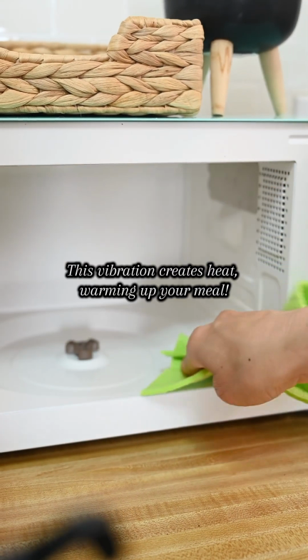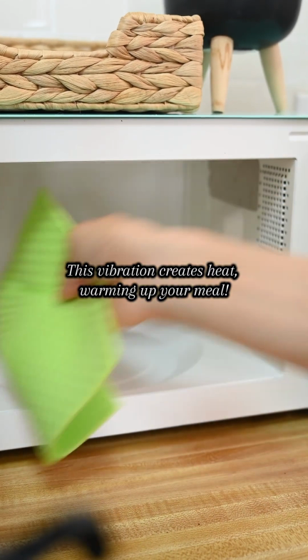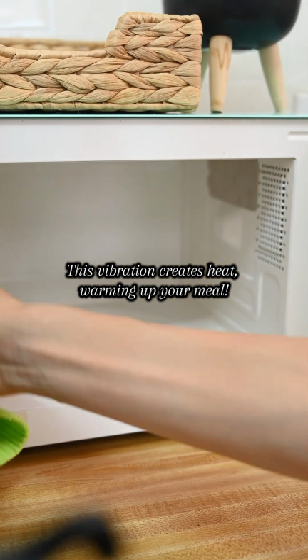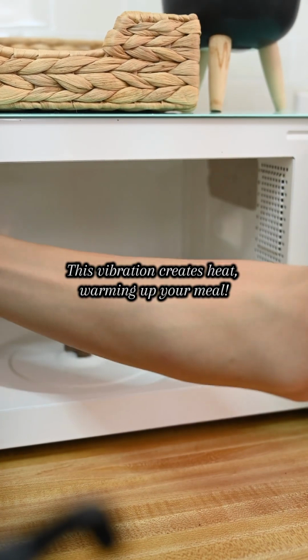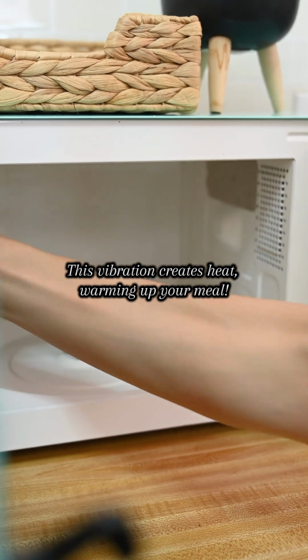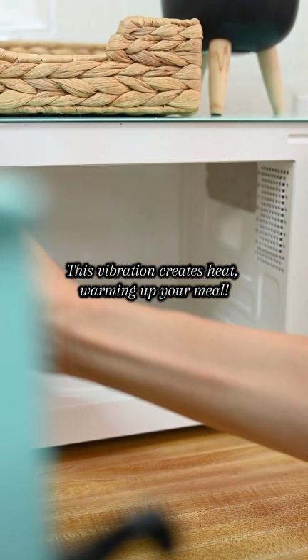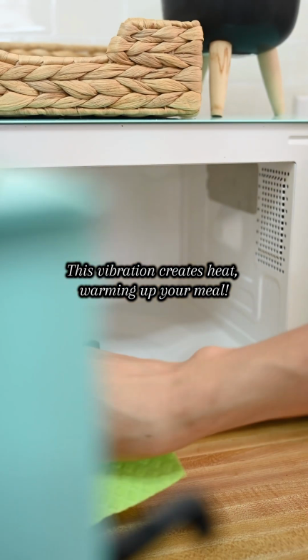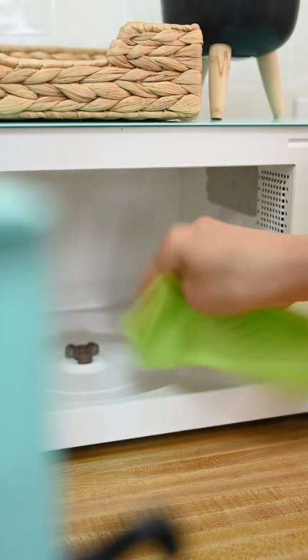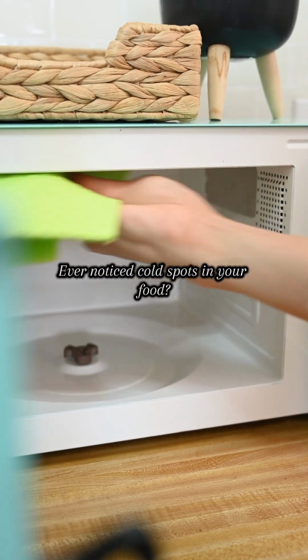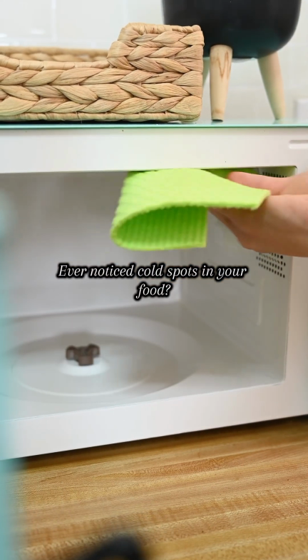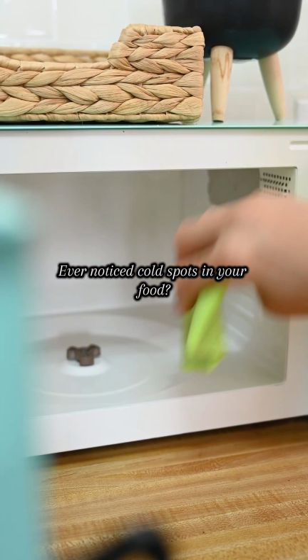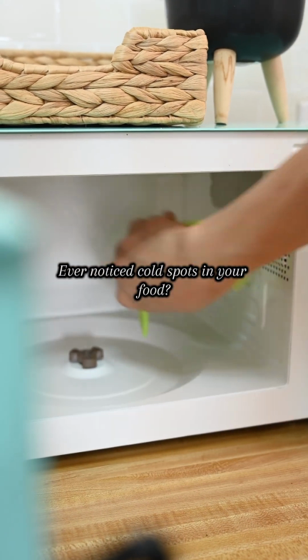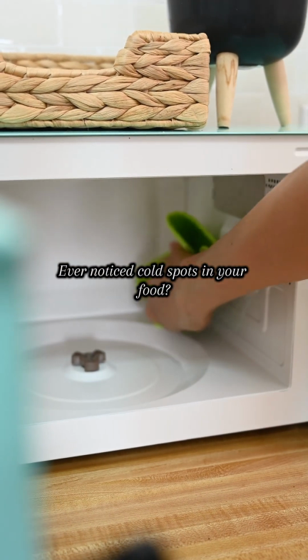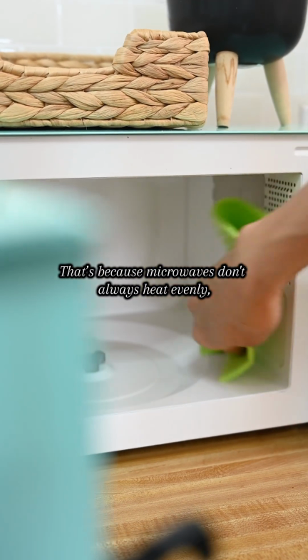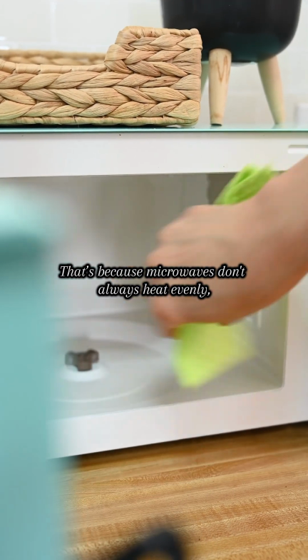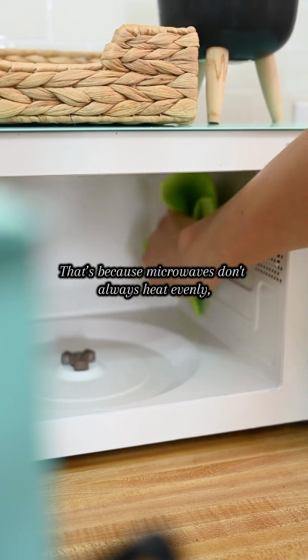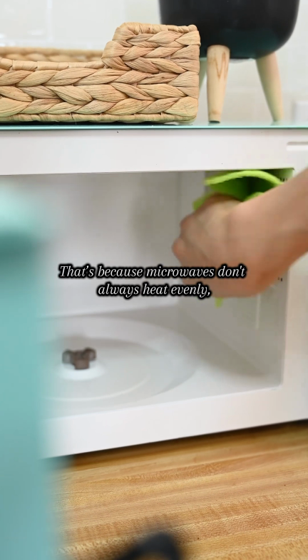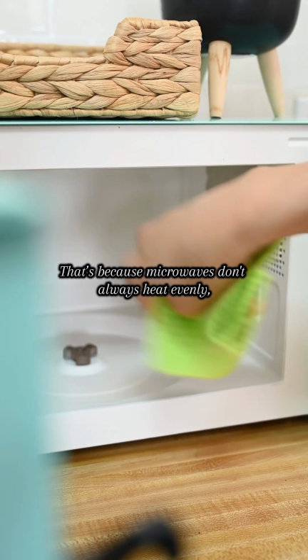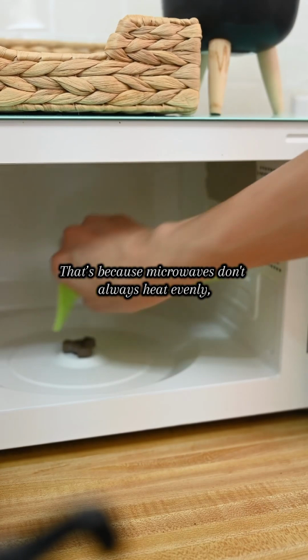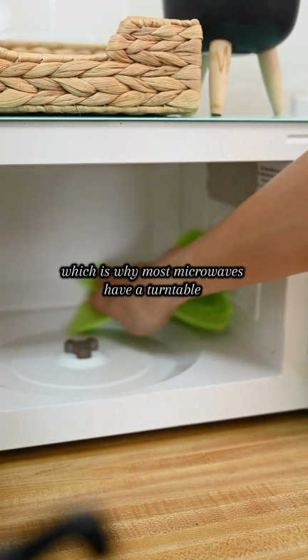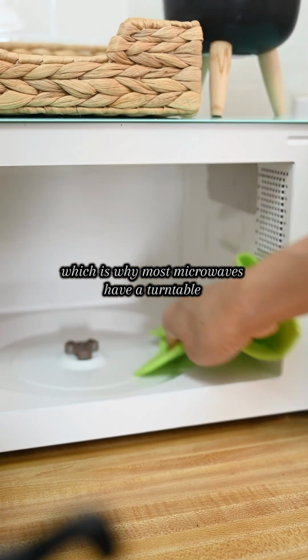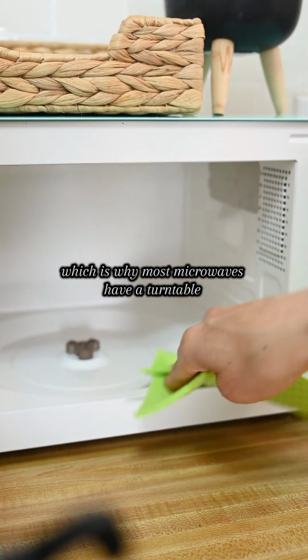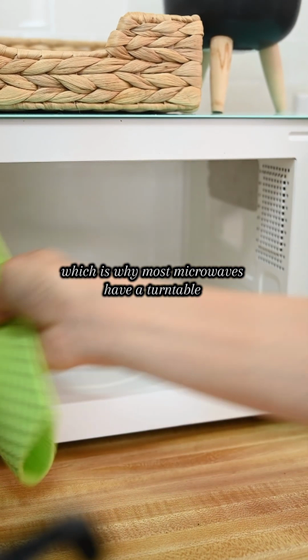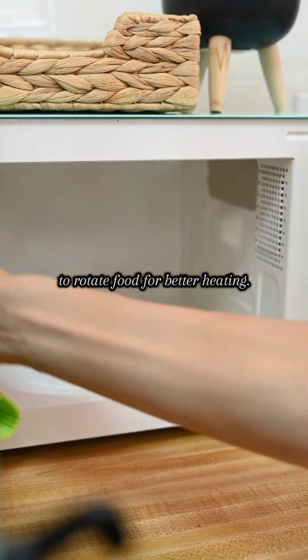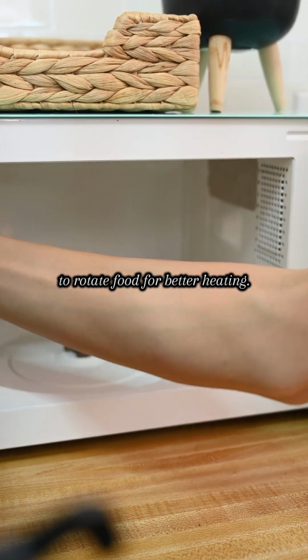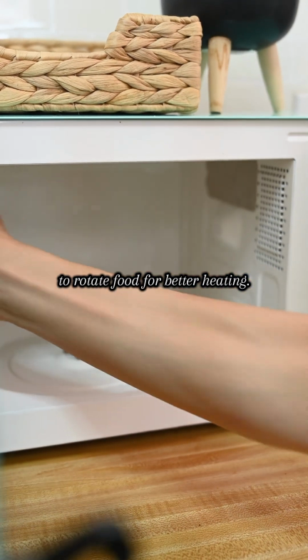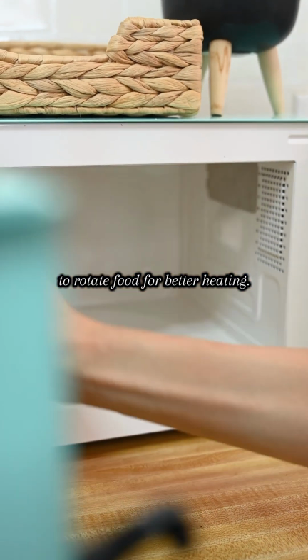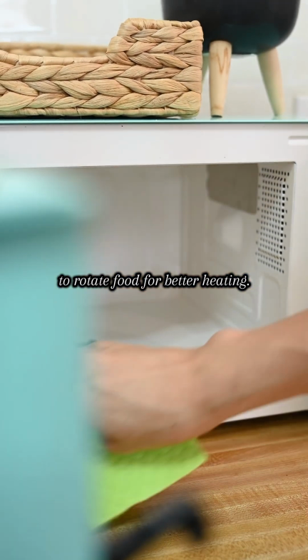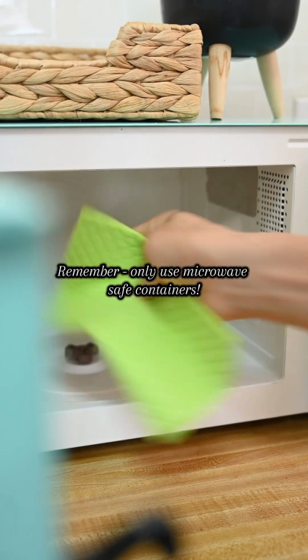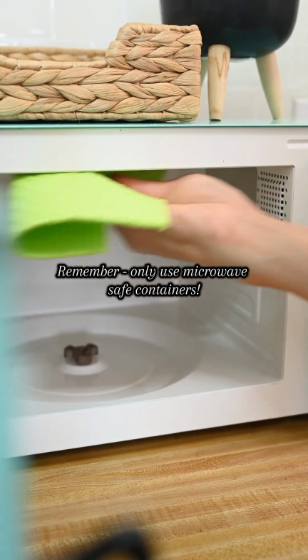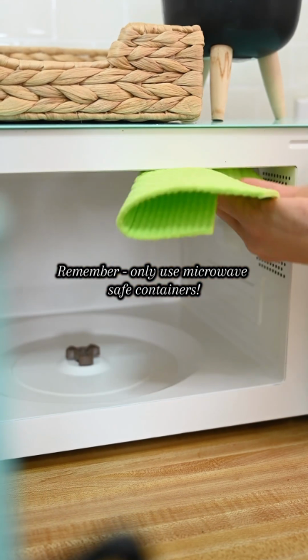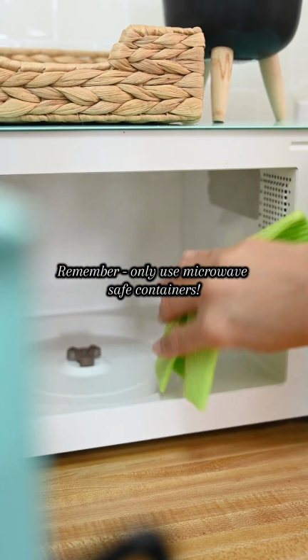This vibration creates heat, warming up your meal. Ever noticed cold spots in your food? That's because microwaves don't always heat evenly, which is why most microwaves have a turntable to rotate food for better heating.